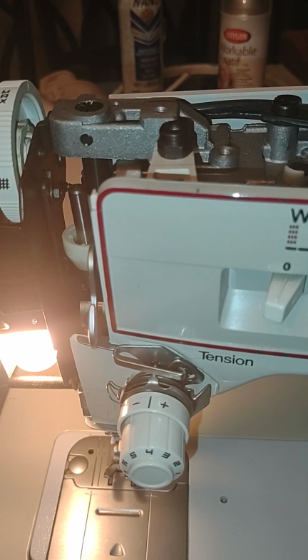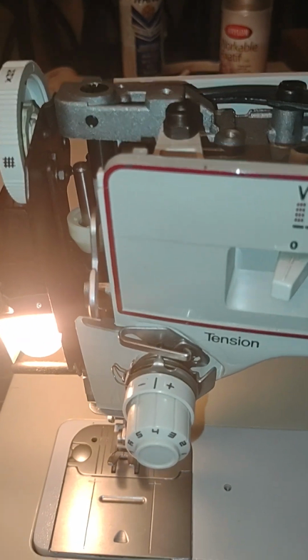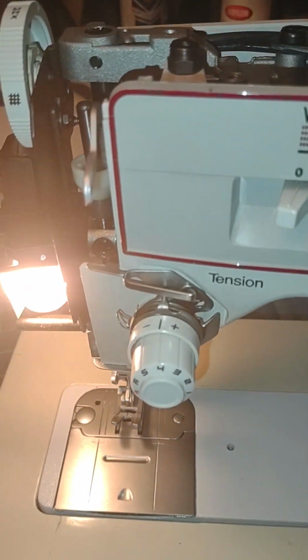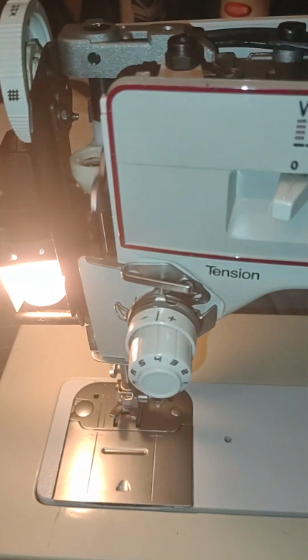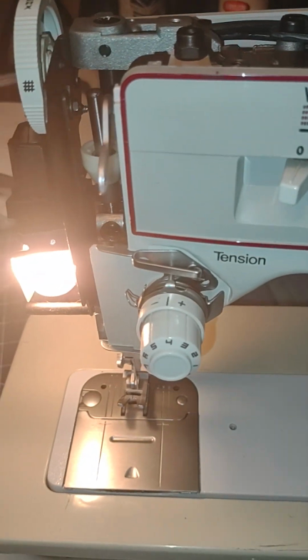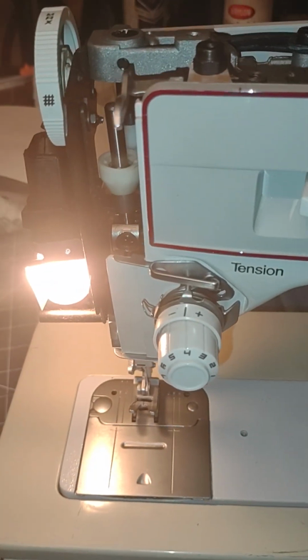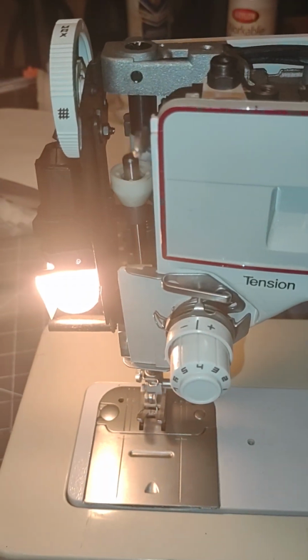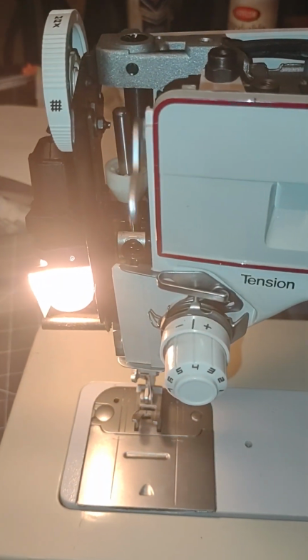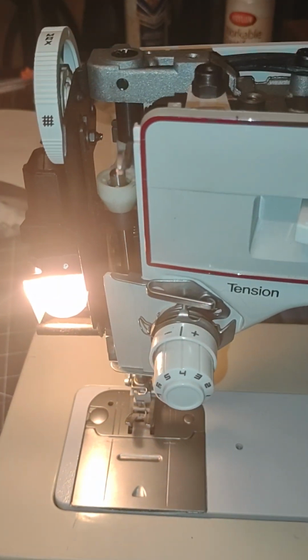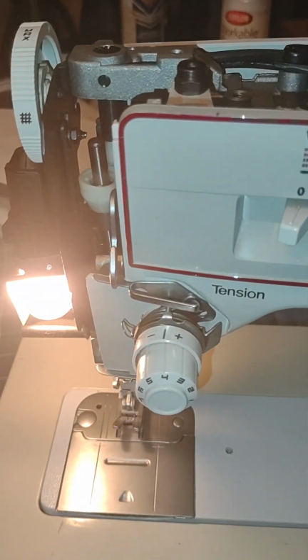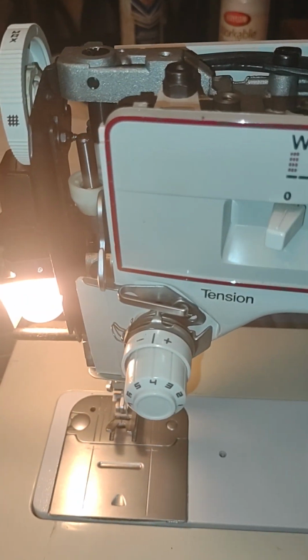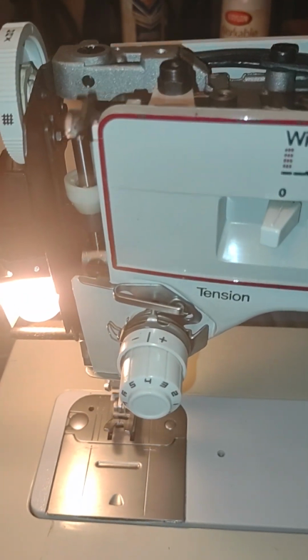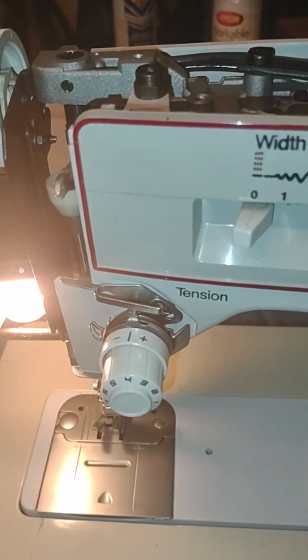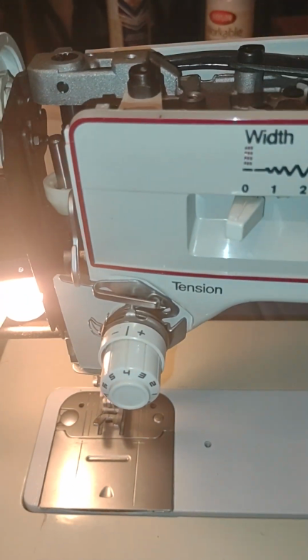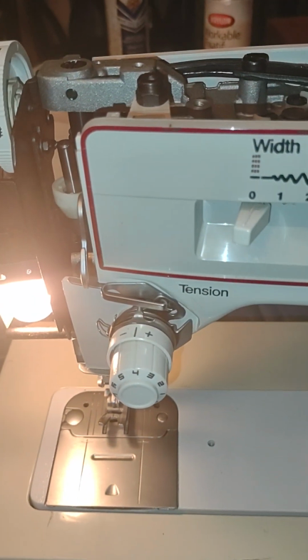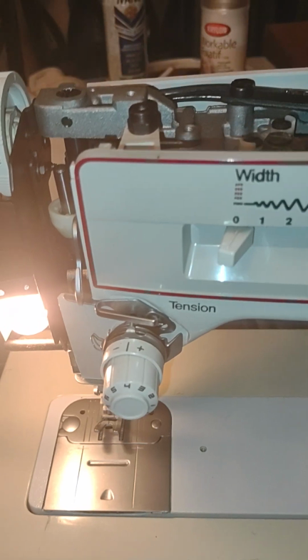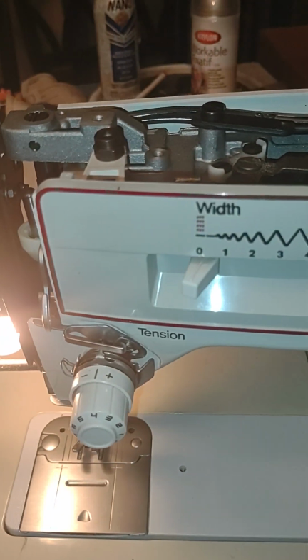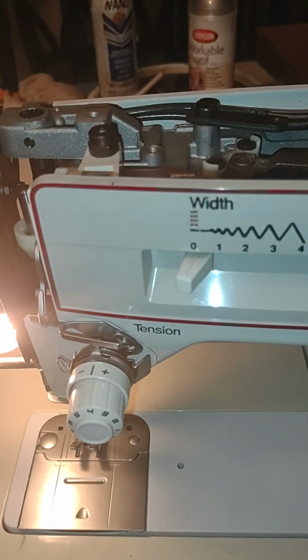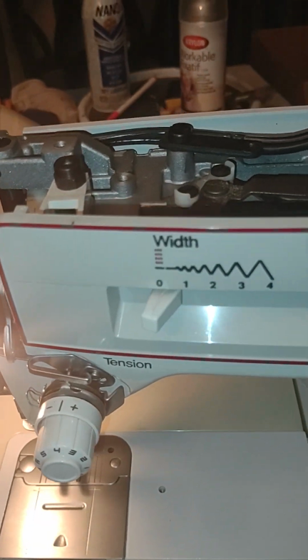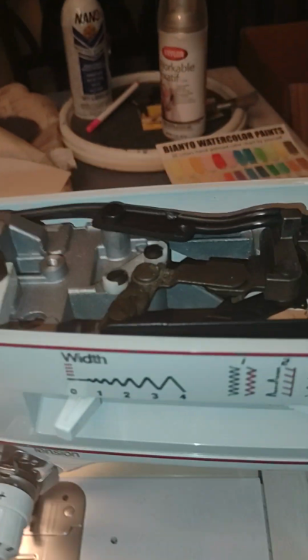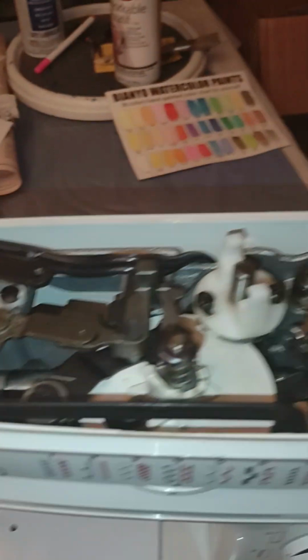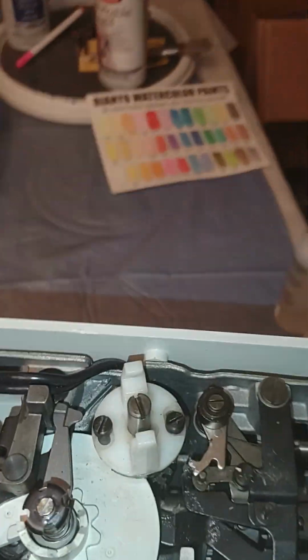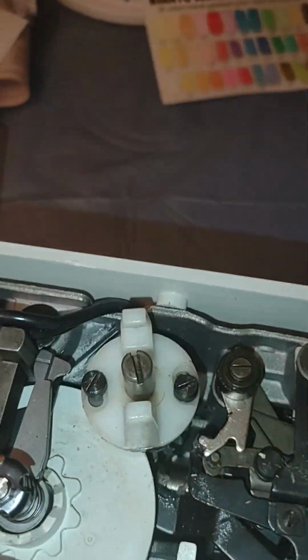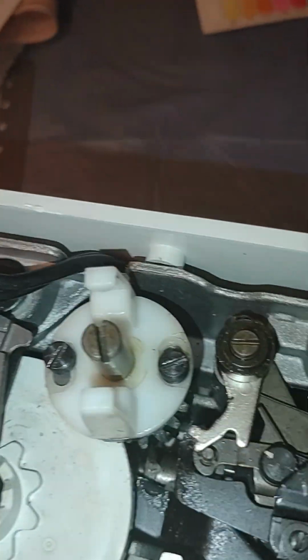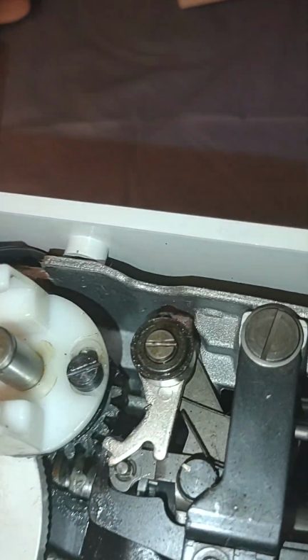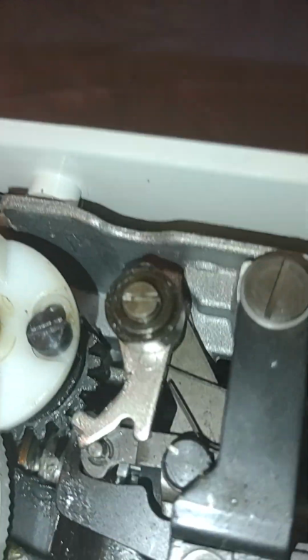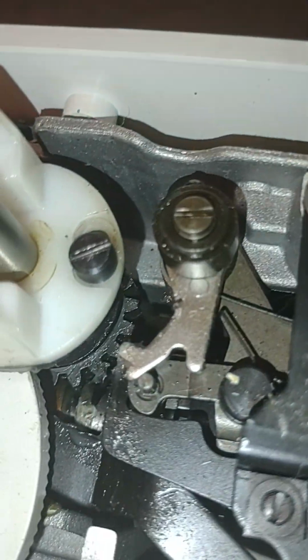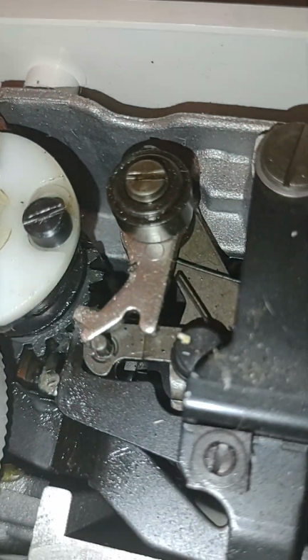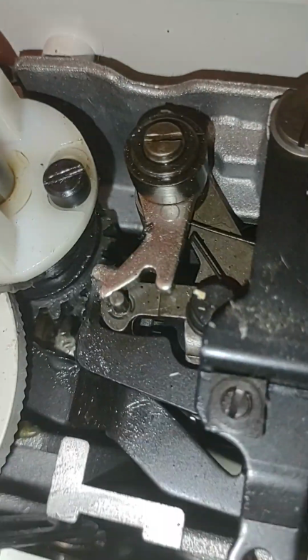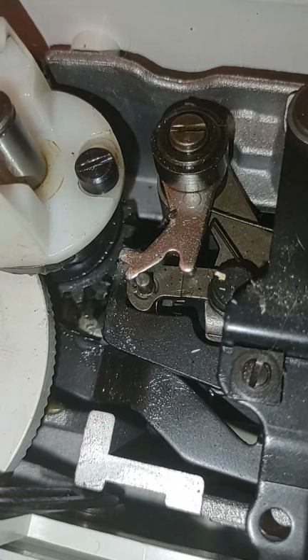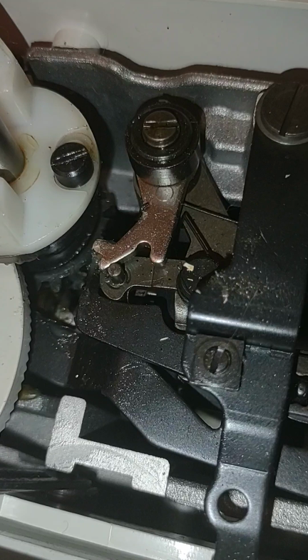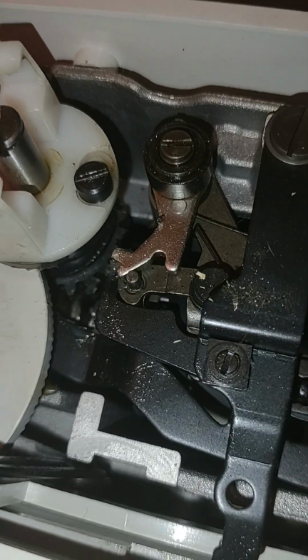You see how slow this is? It needs some more gear grease. And as I look at it, I can see that it could use some.